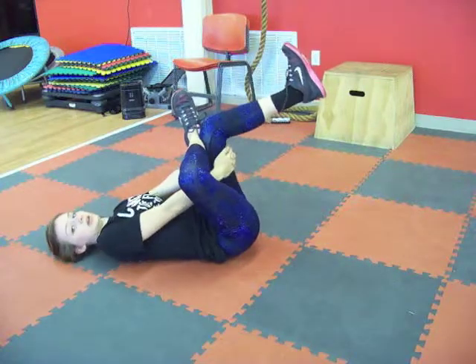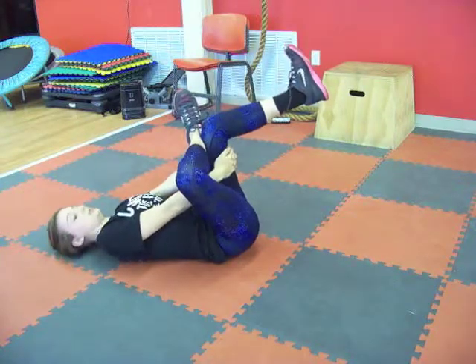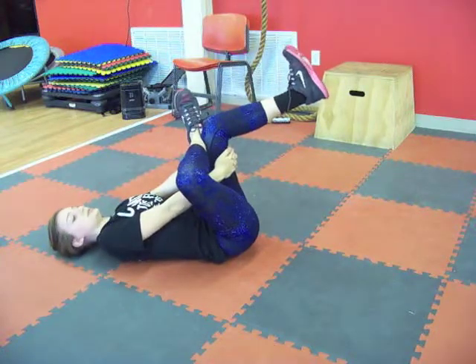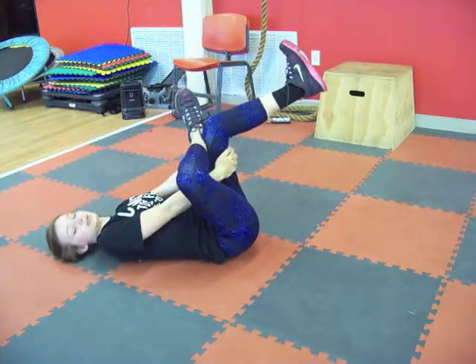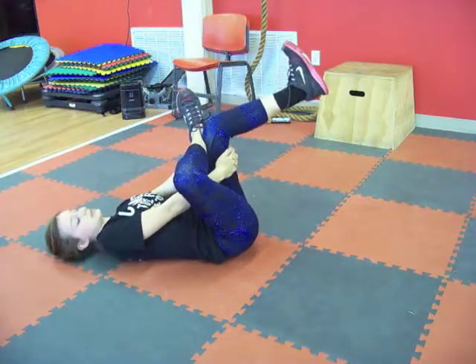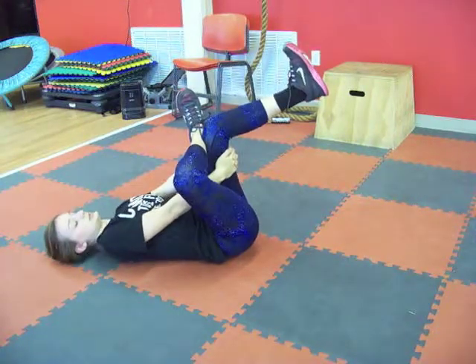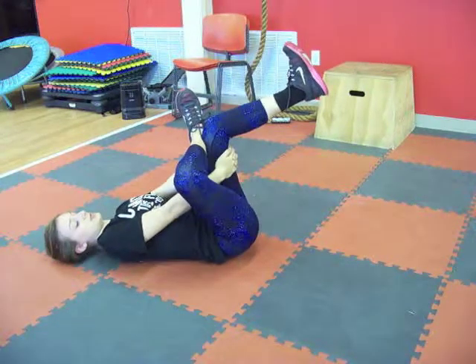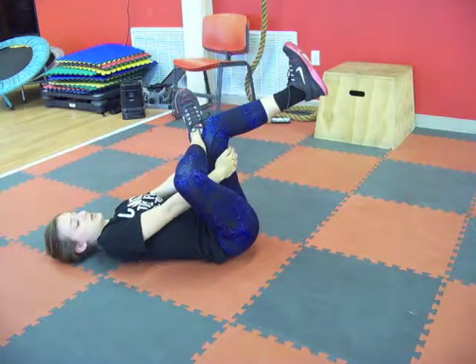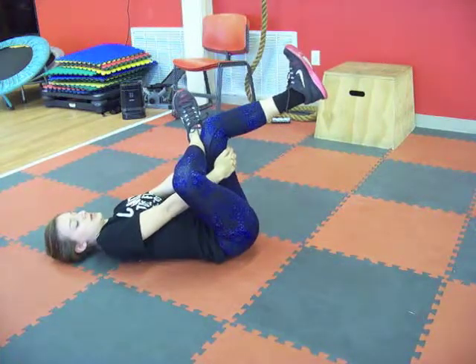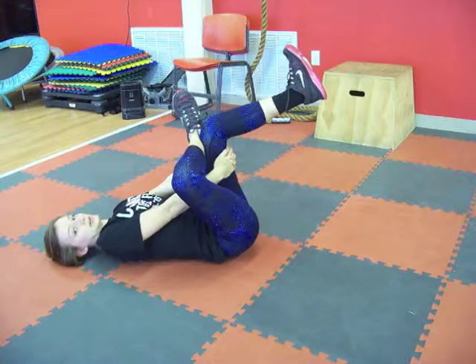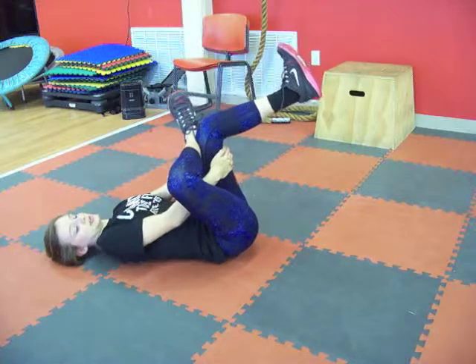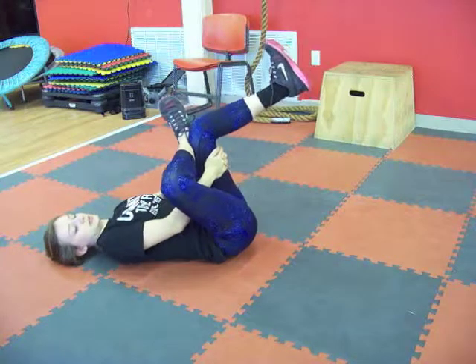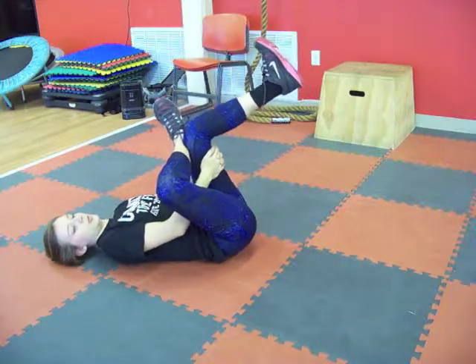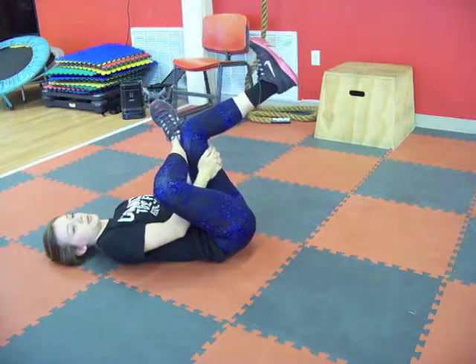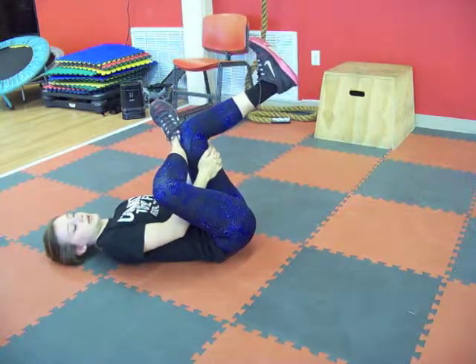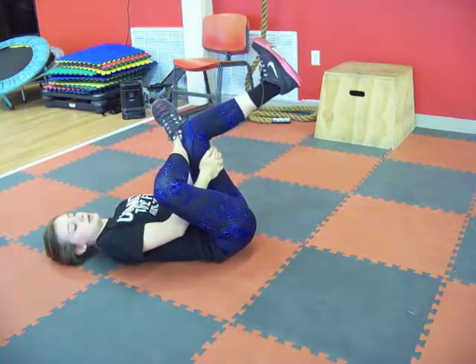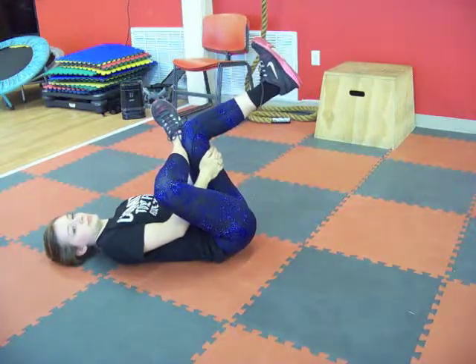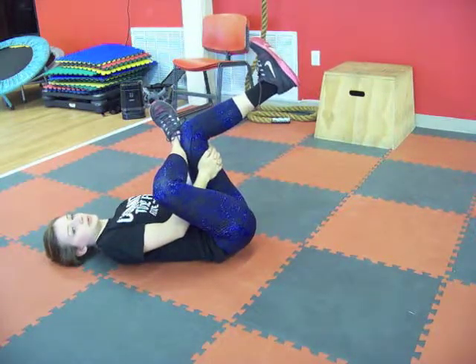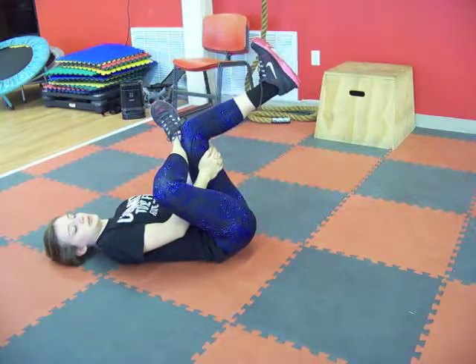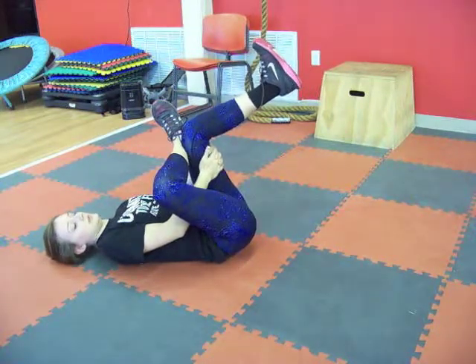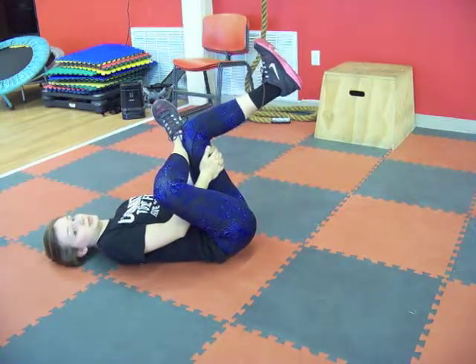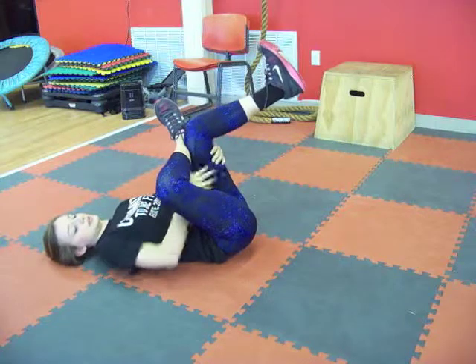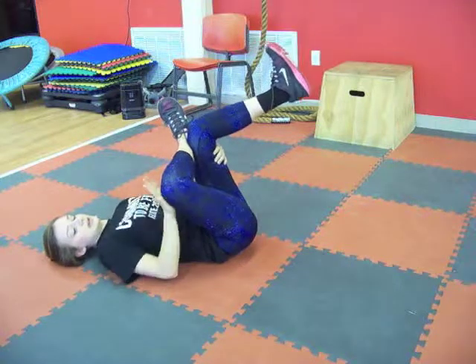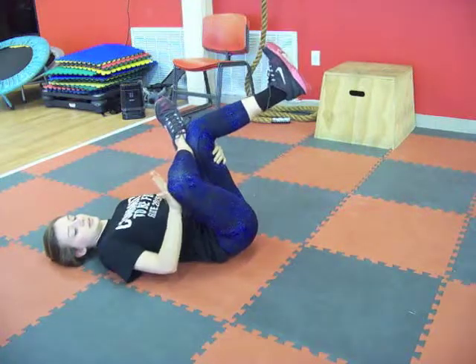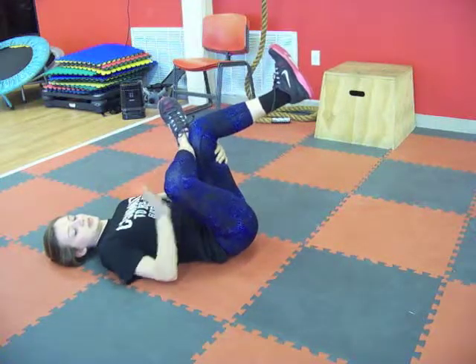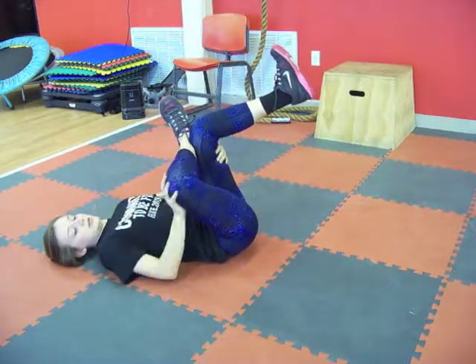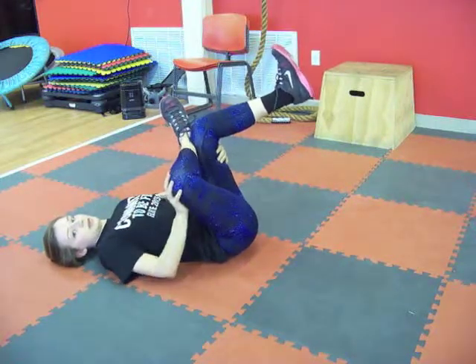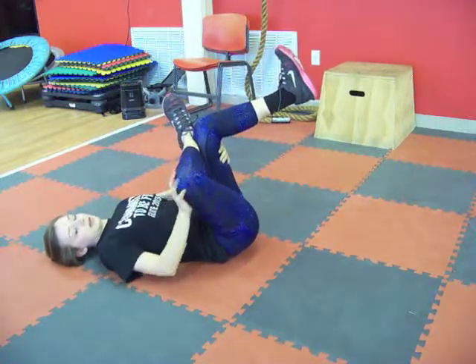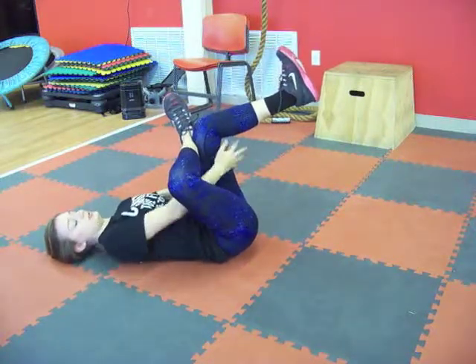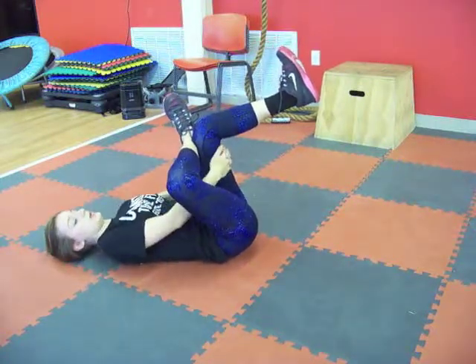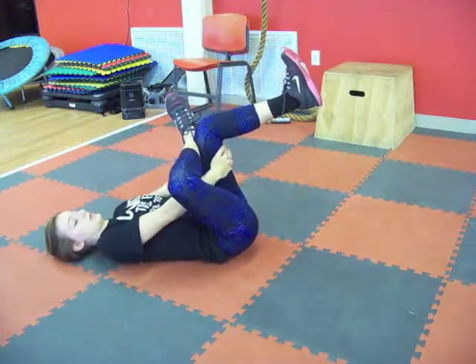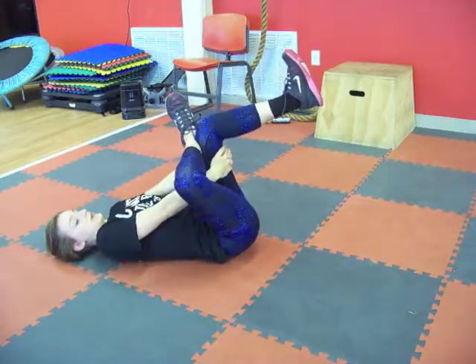And again, holding this for 20 to 30 seconds. Make sure you're breathing. And if you want a deeper stretch, you can pull the leg that's up deeper into your body towards your face, keeping this right leg pushing away from your body.